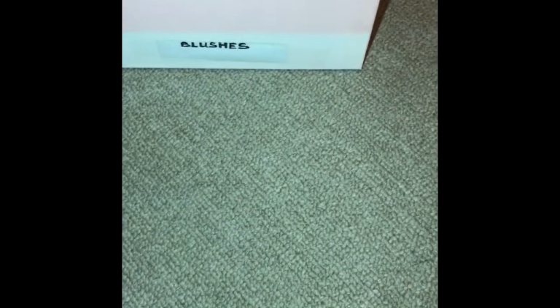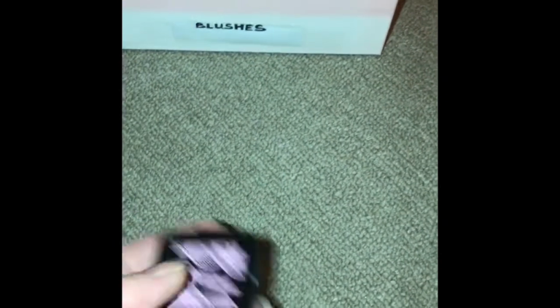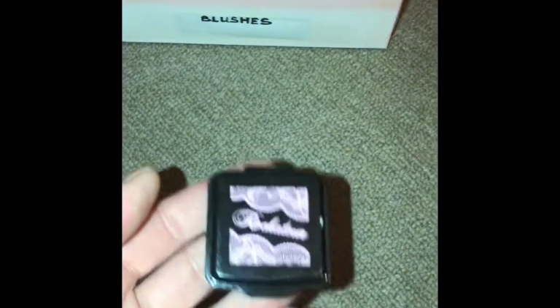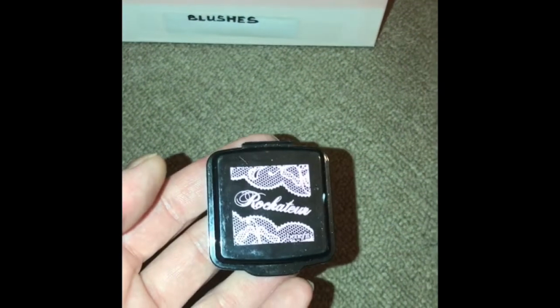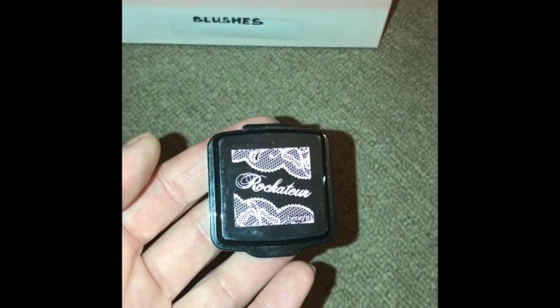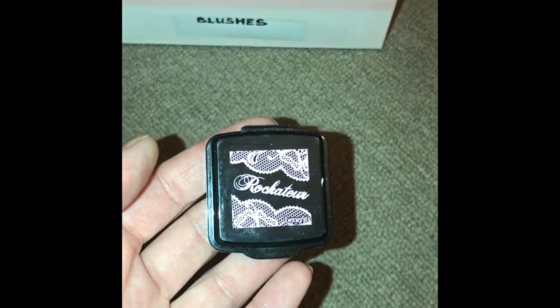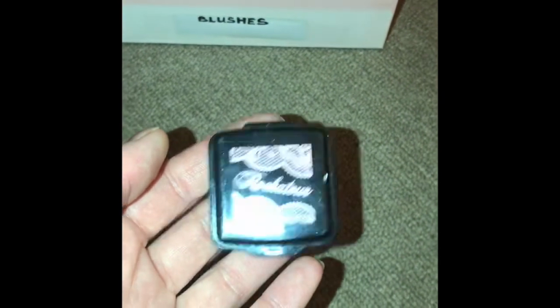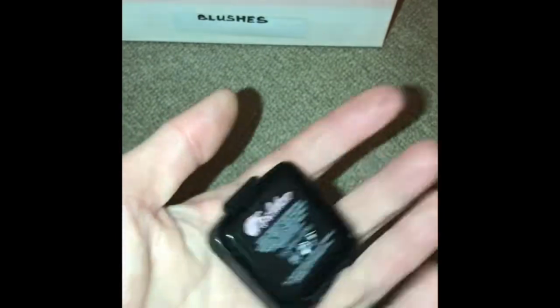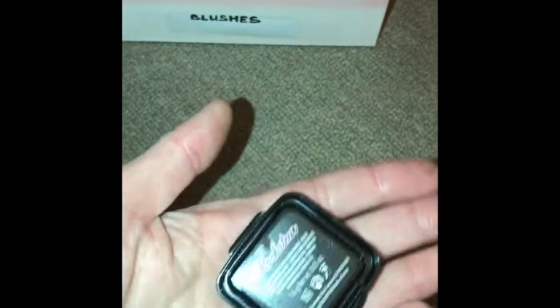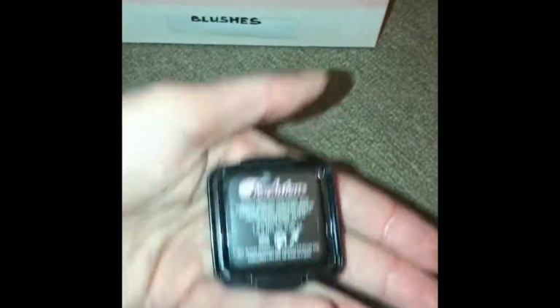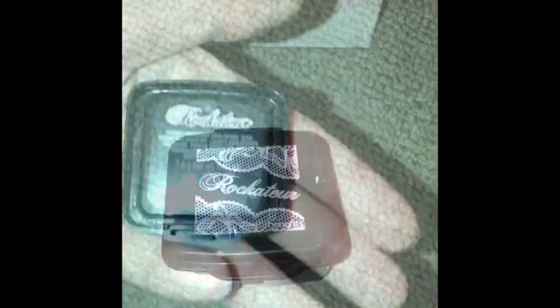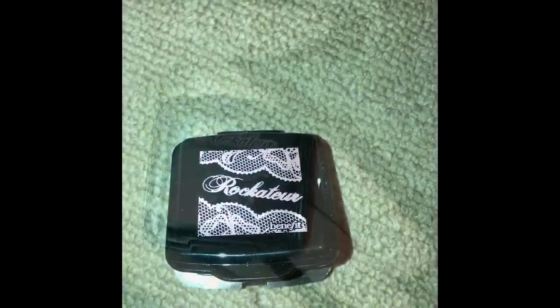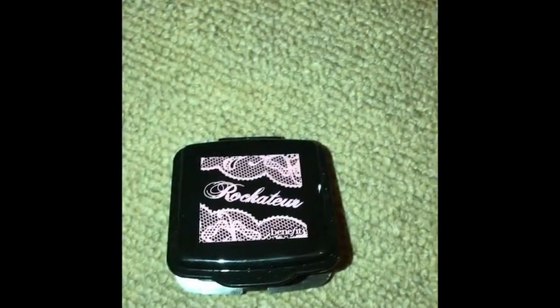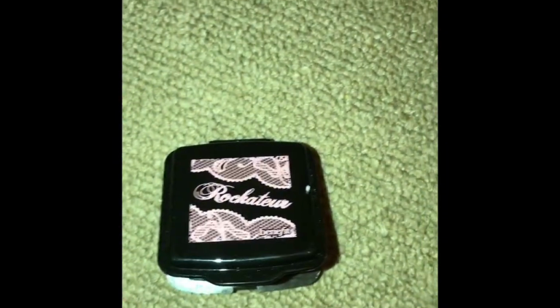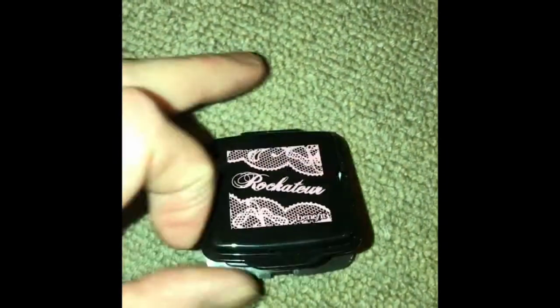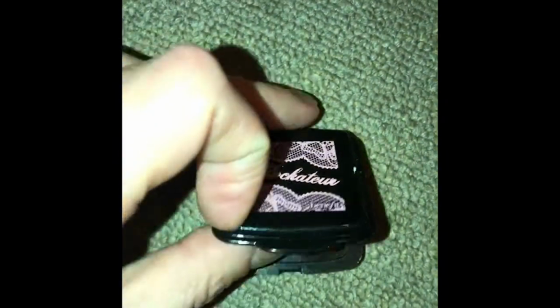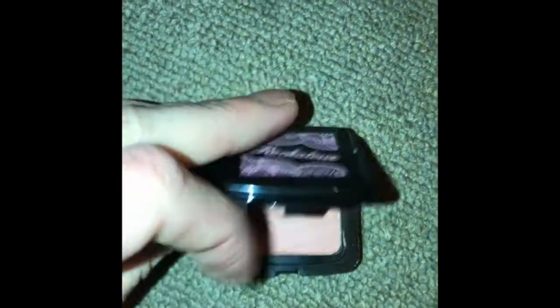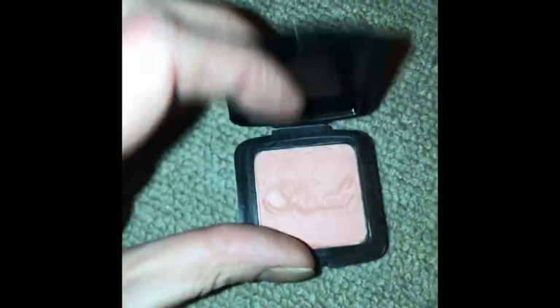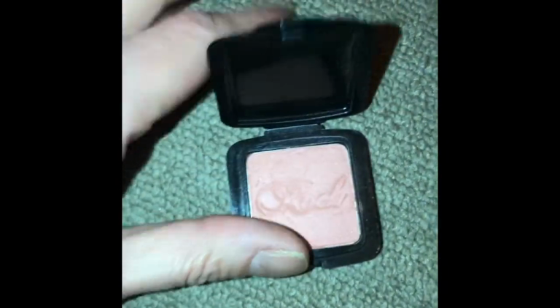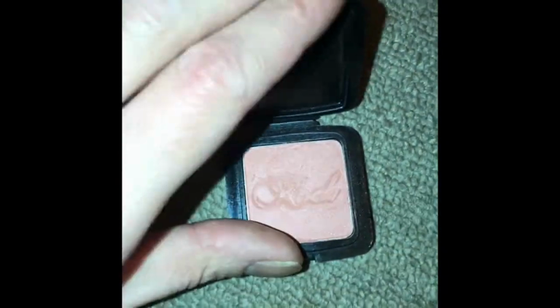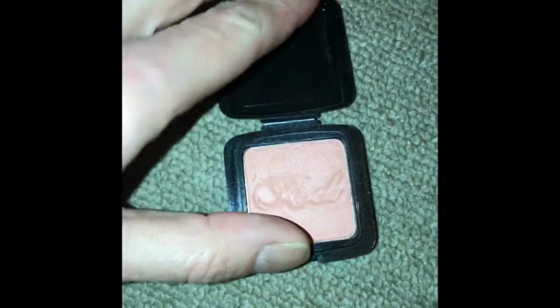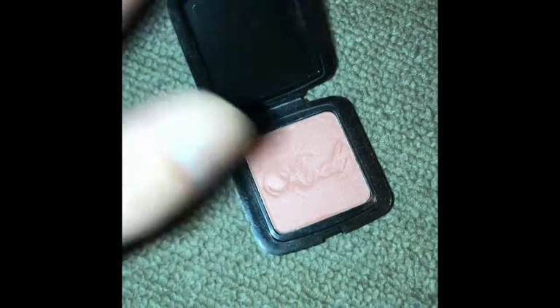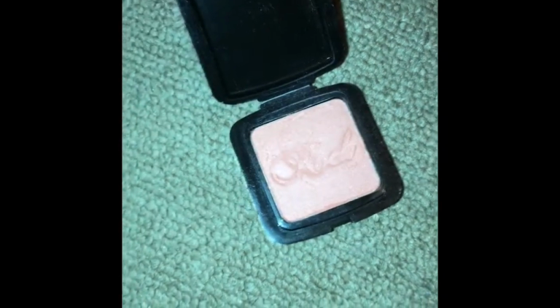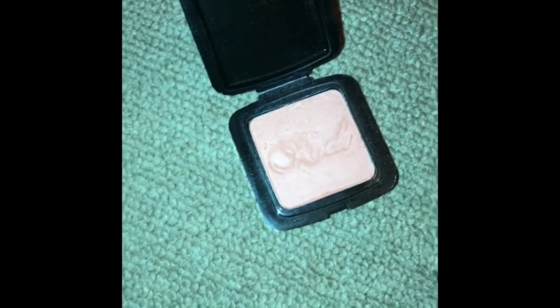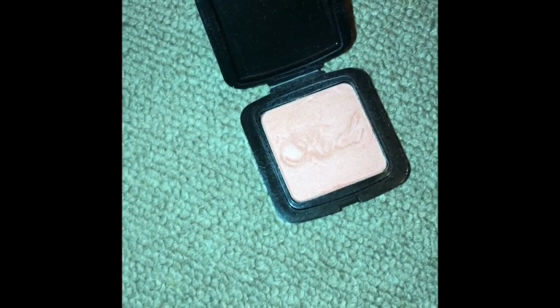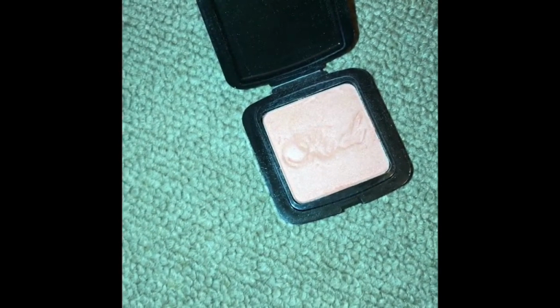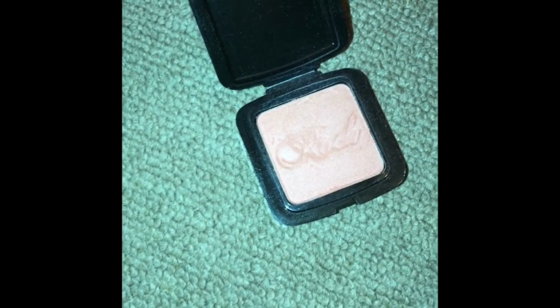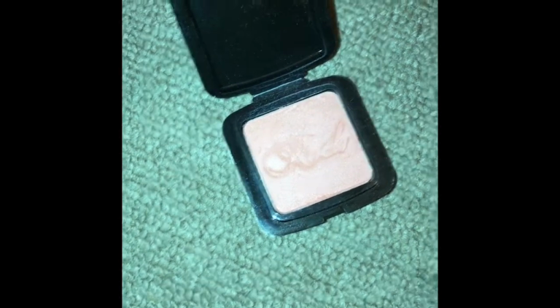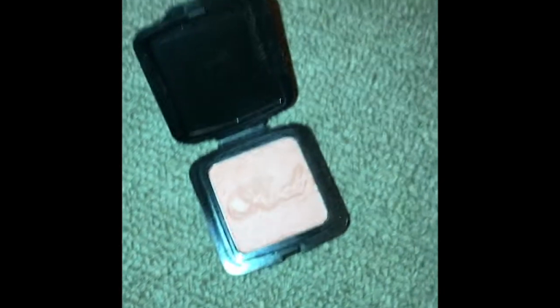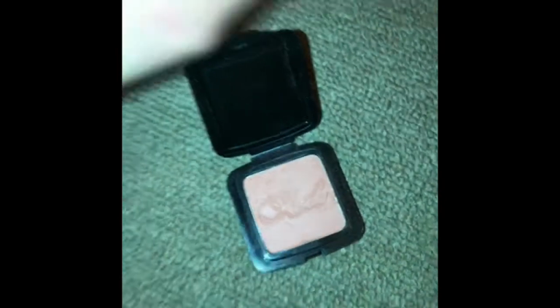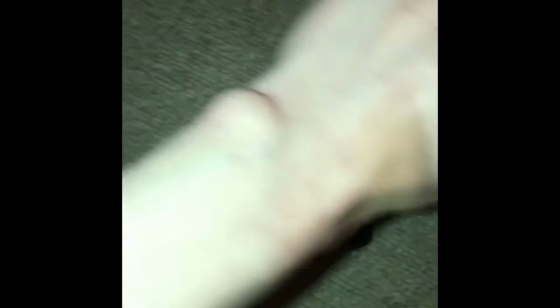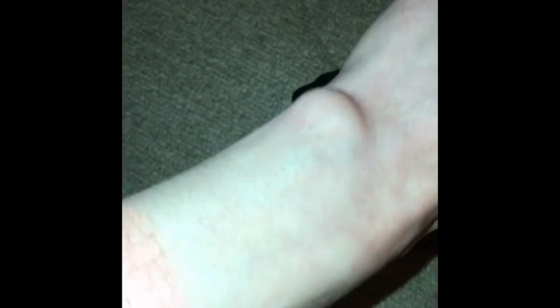This next one is by Benefit, it's the Rocketeur one. It's kind of a darker pink — more darker than the other two that I've showed you. There's a slight hint of brown in it.